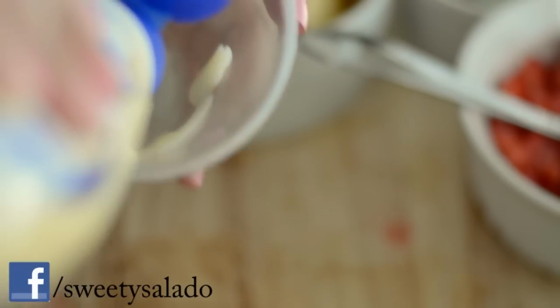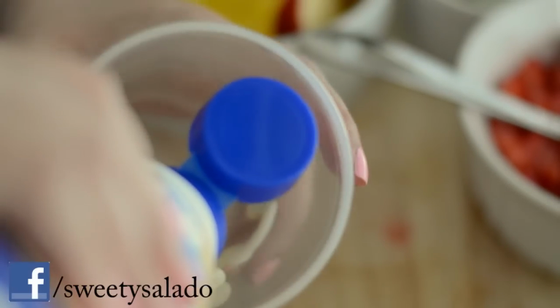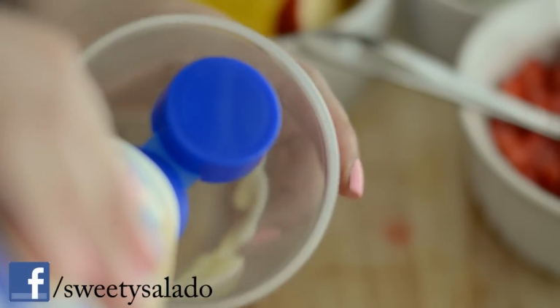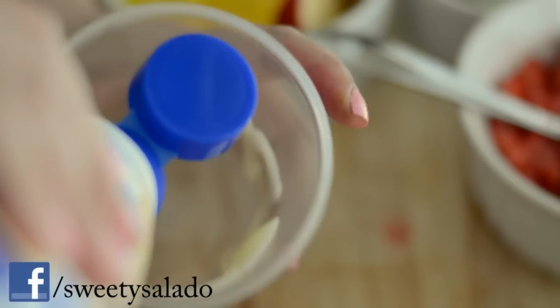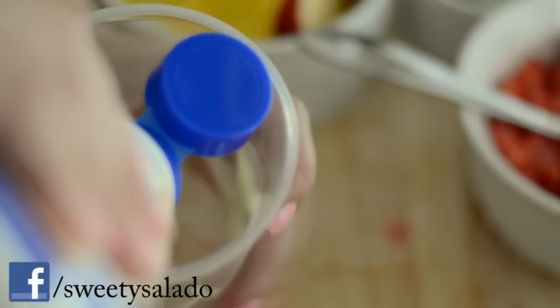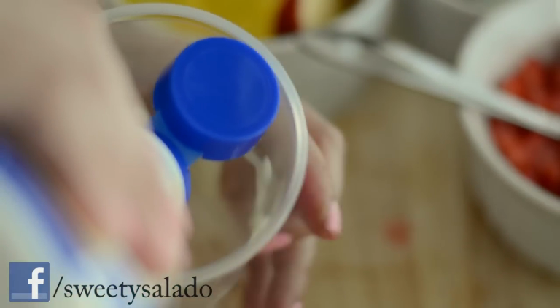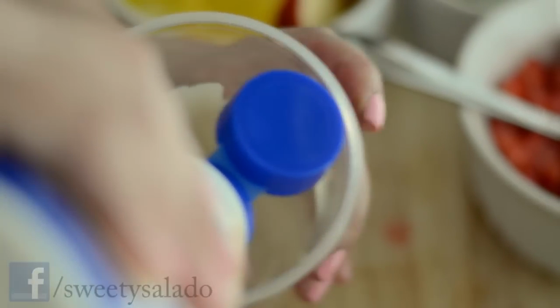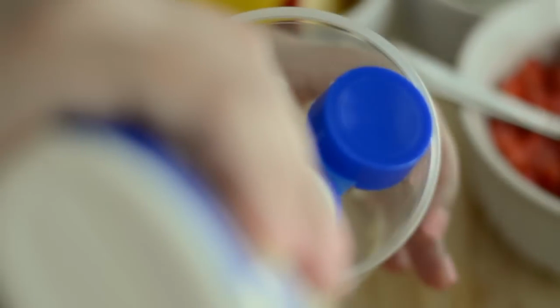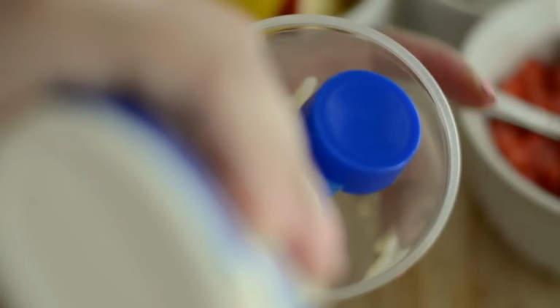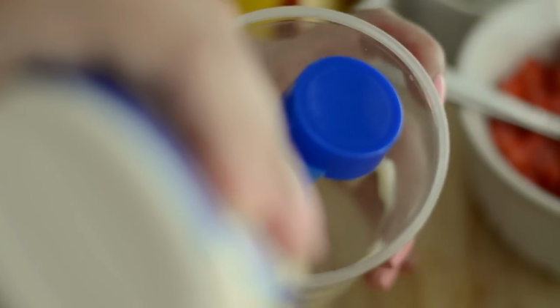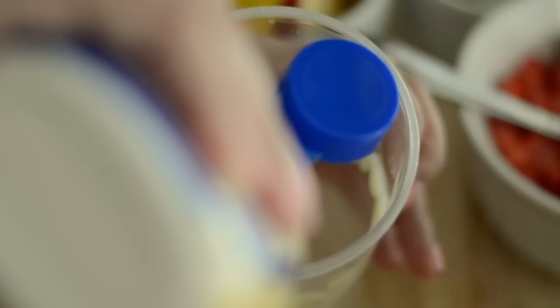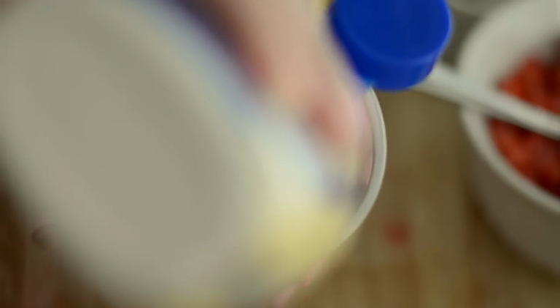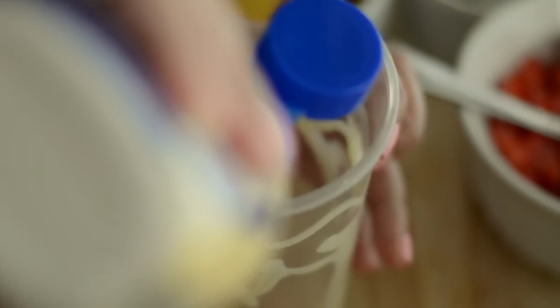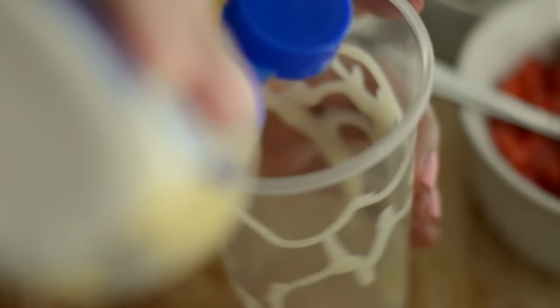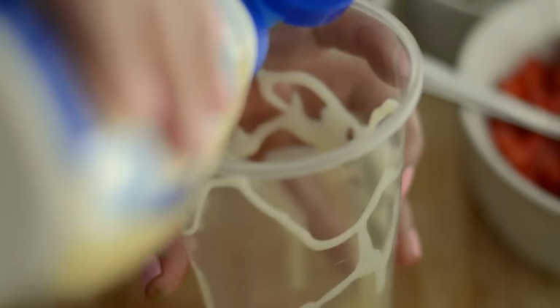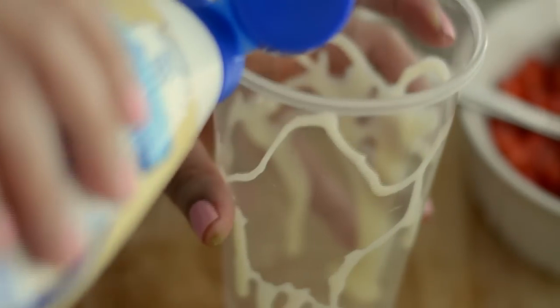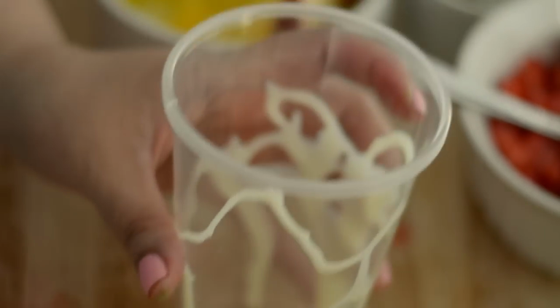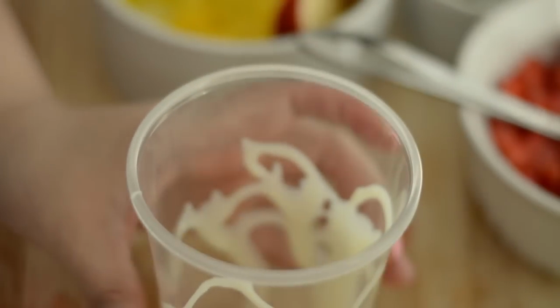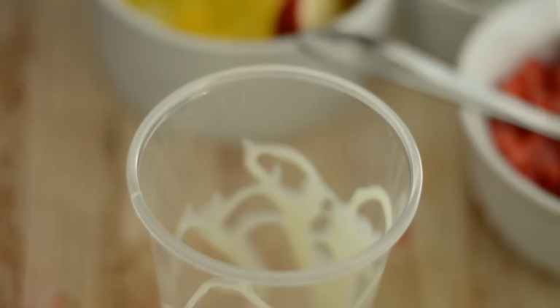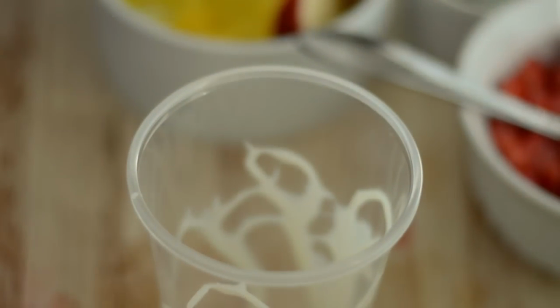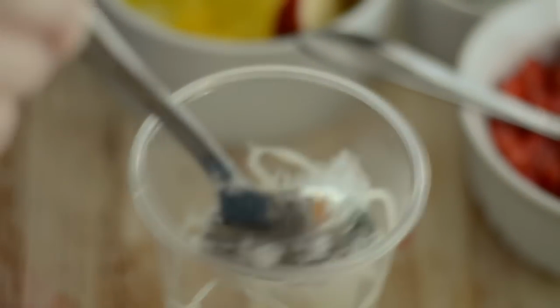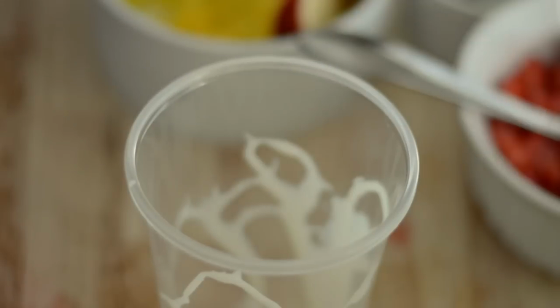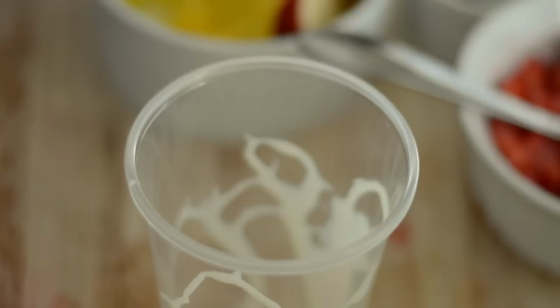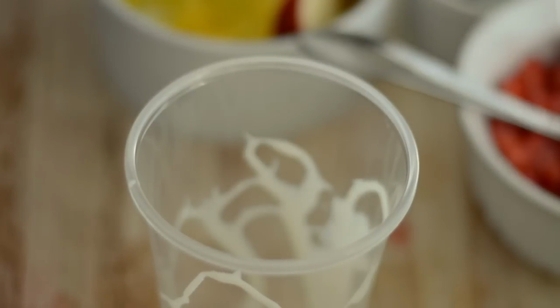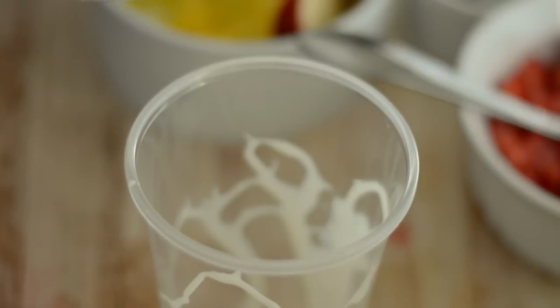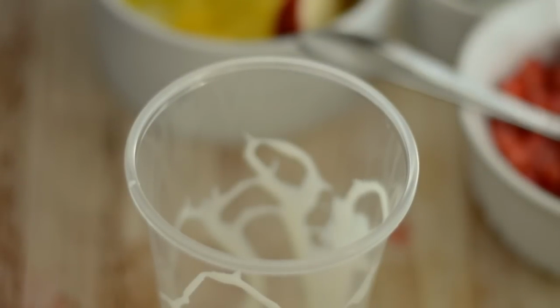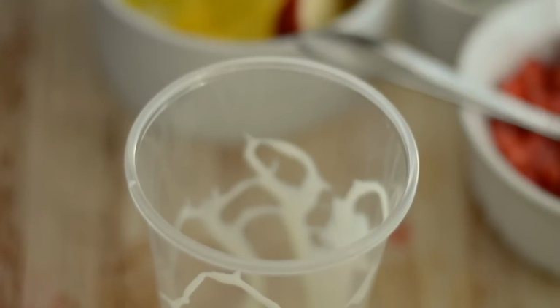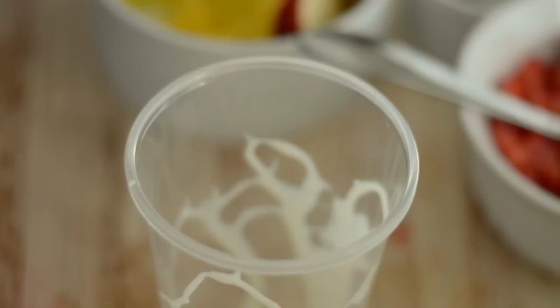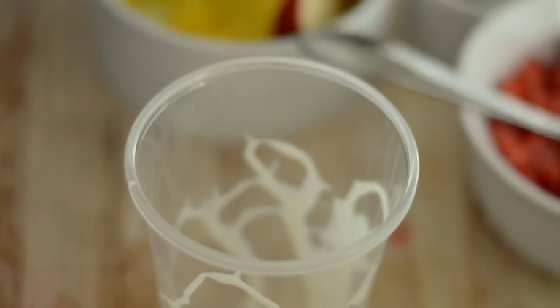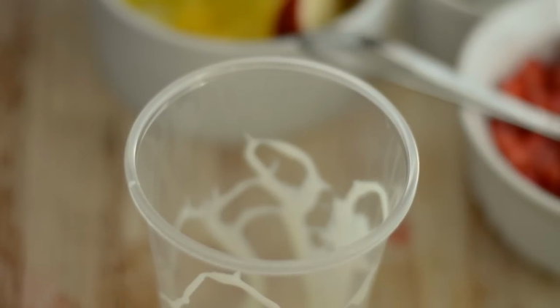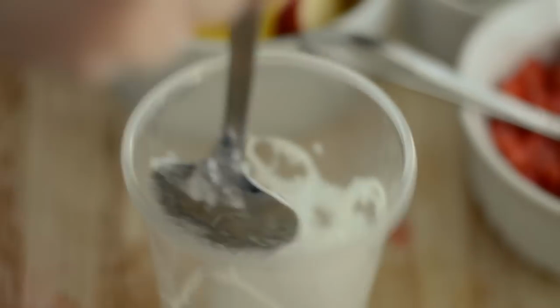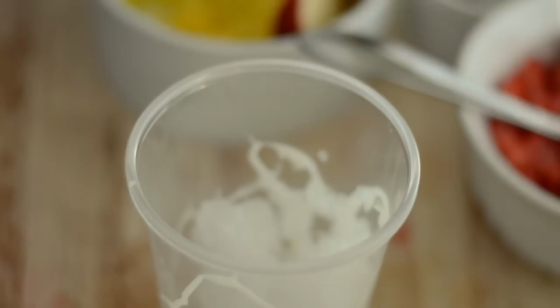To assemble our cholados we're gonna do it the same way we did it for our Colombian snow cones. Put a little bit of sweetened condensed milk on the inside of a cup, then fill the cup with ice until it's almost full.